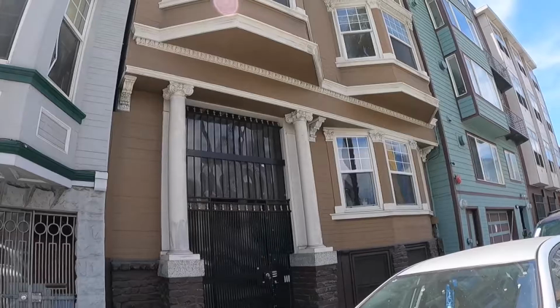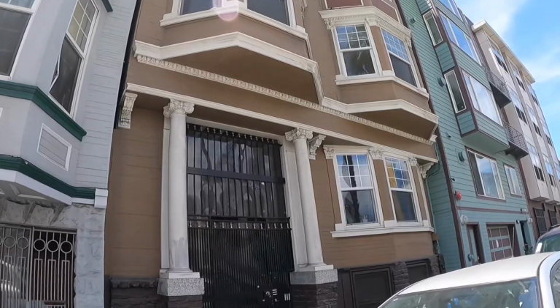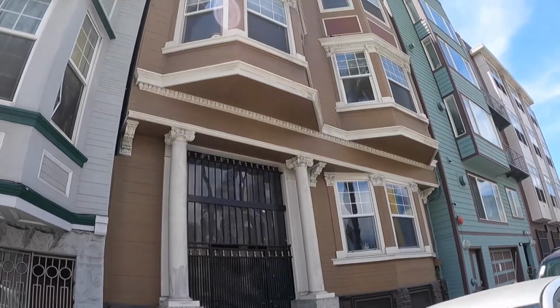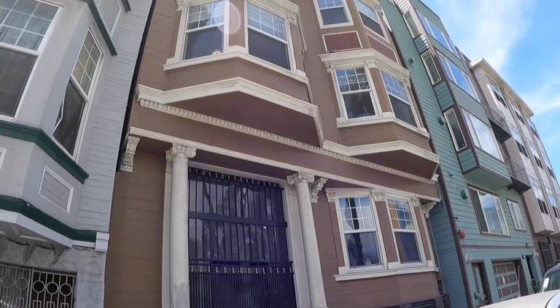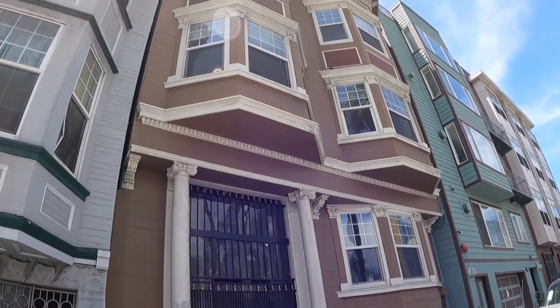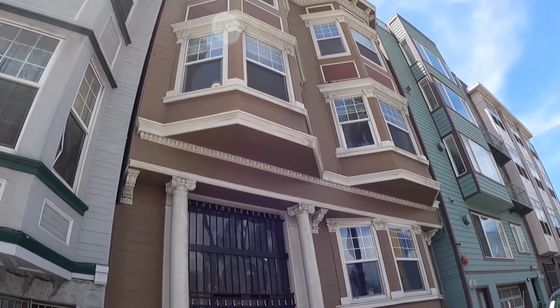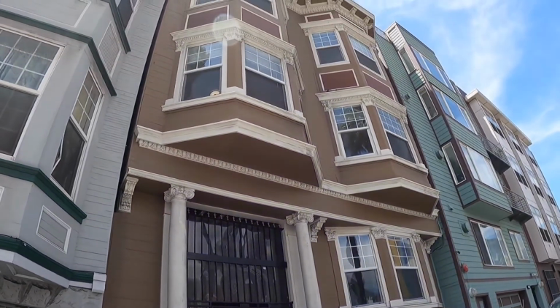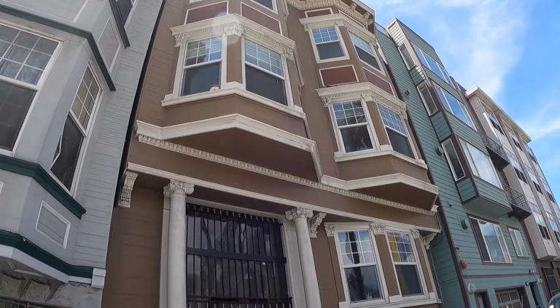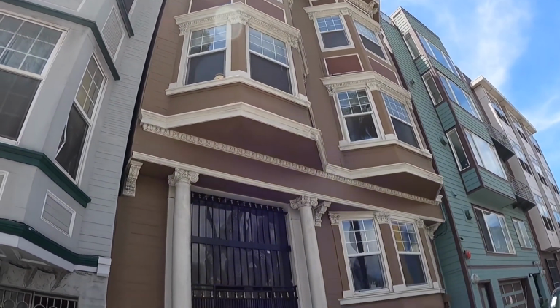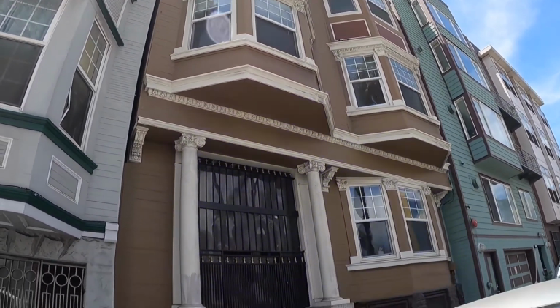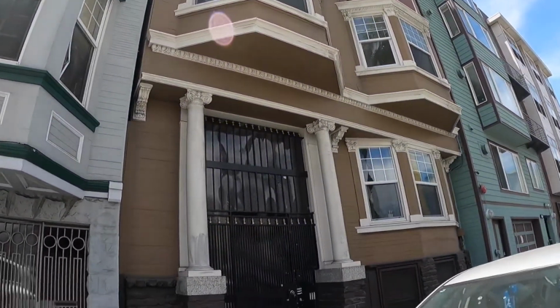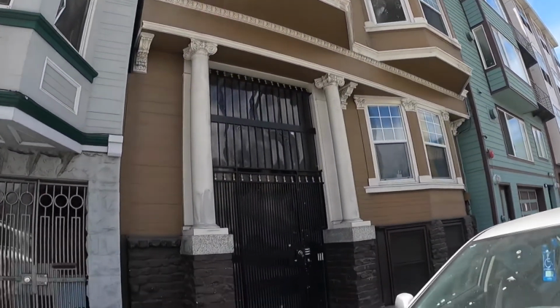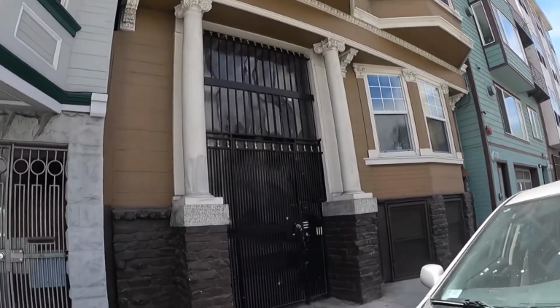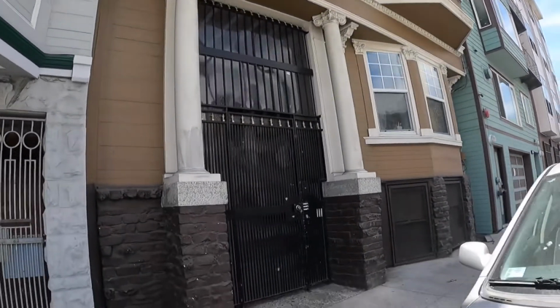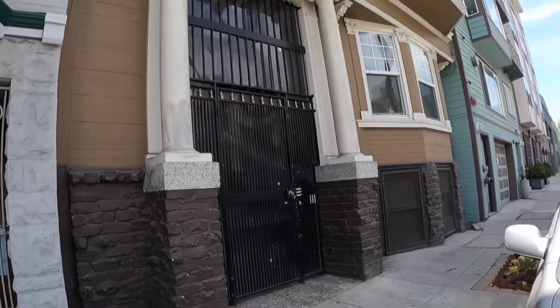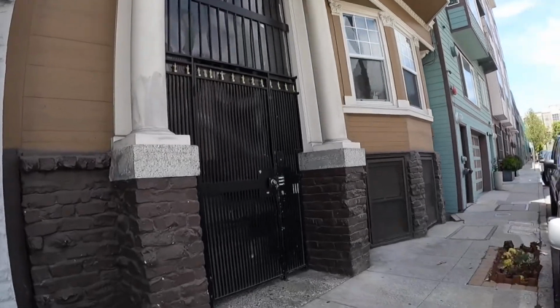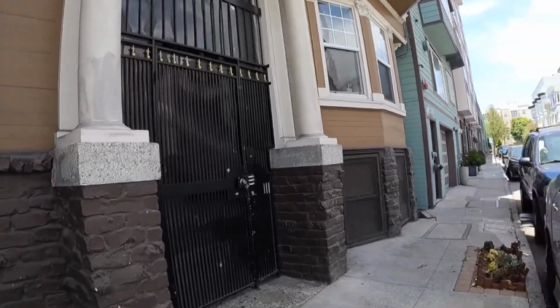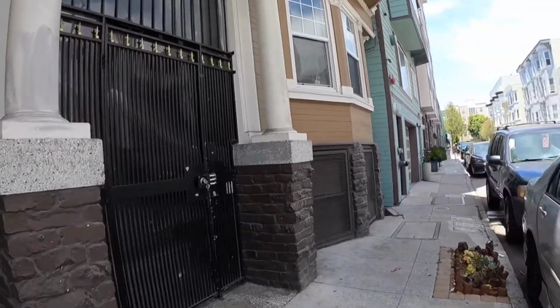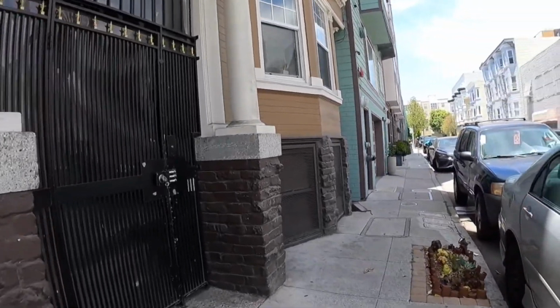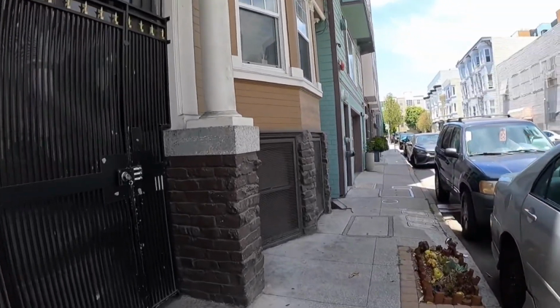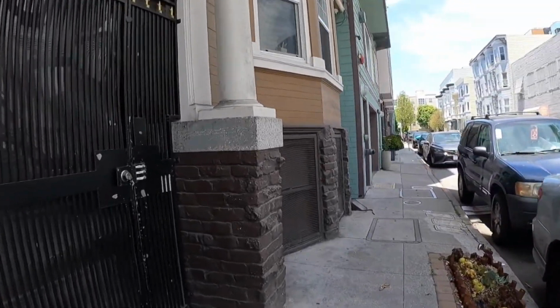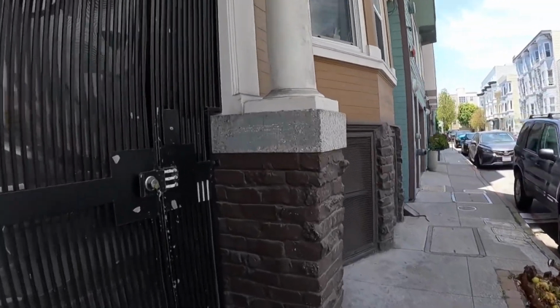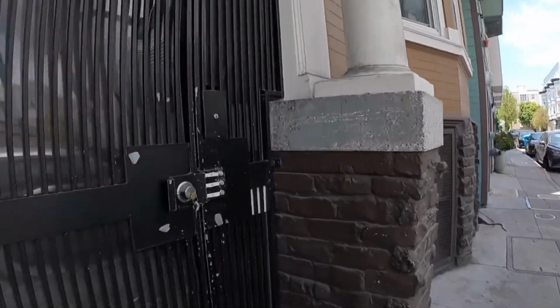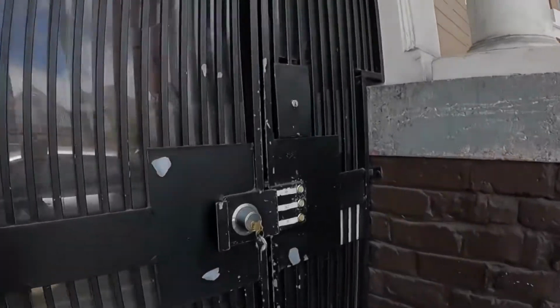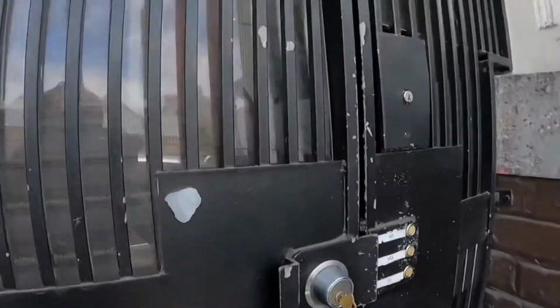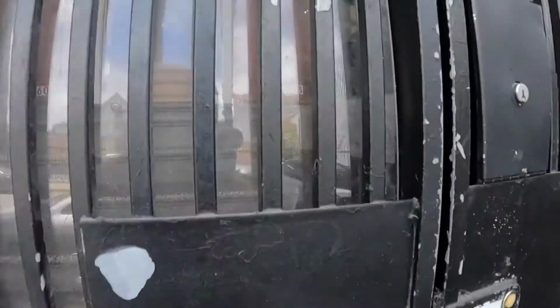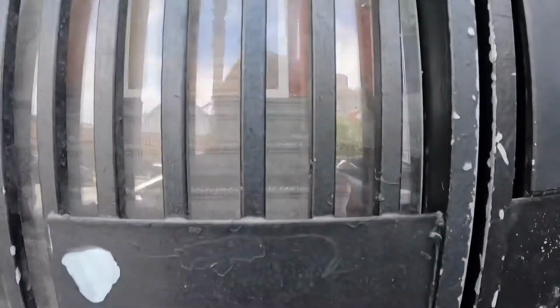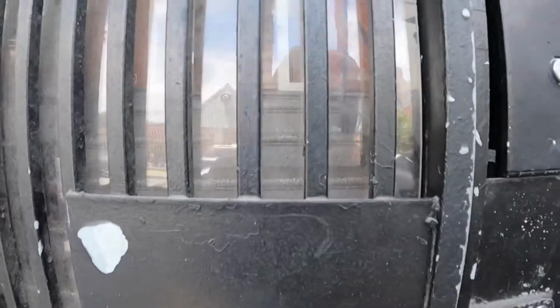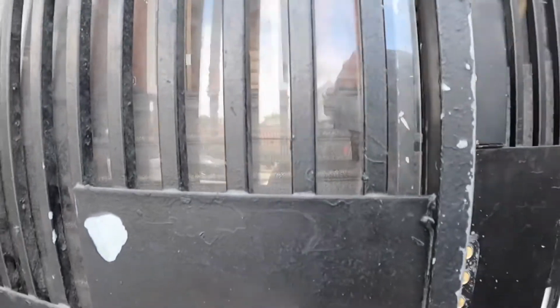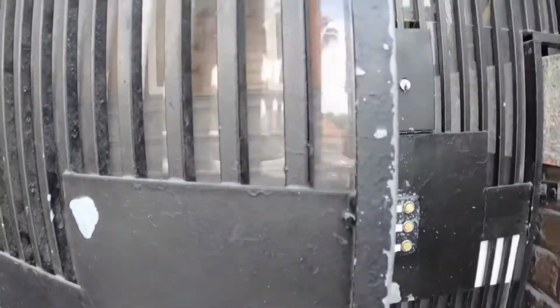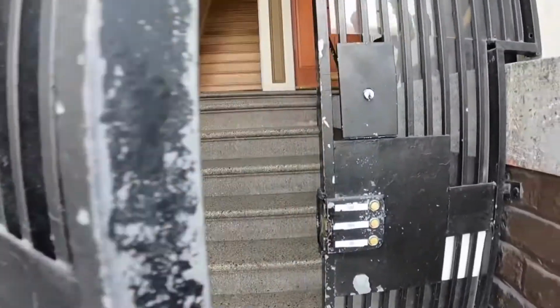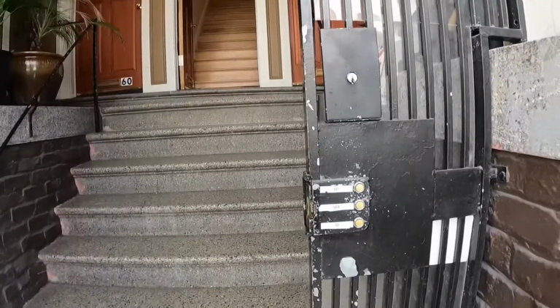This is a video tour of 58A Harriet Street. This is the exterior of the building. We're going to be touring a three-bedroom Edwardian located in SoMa.